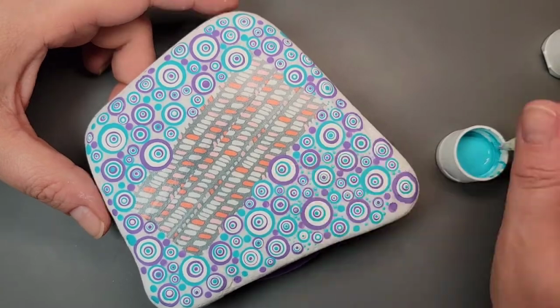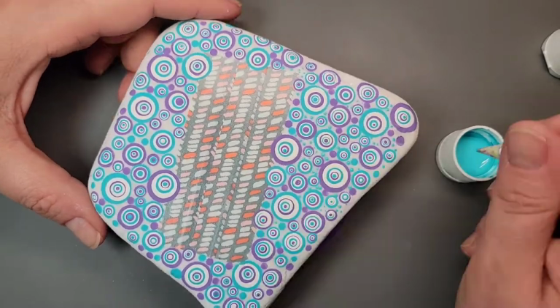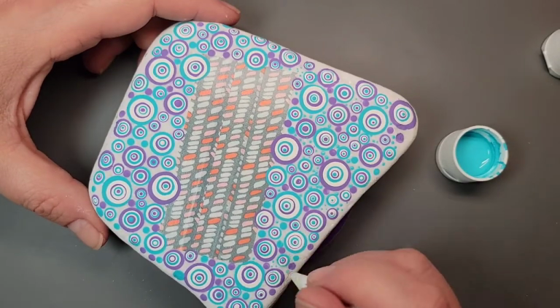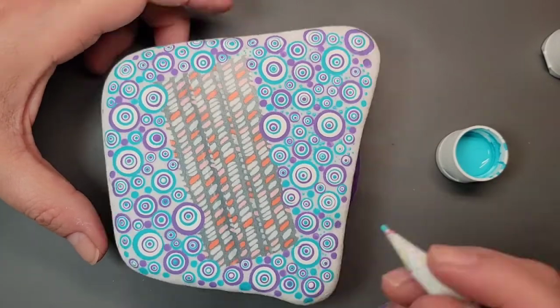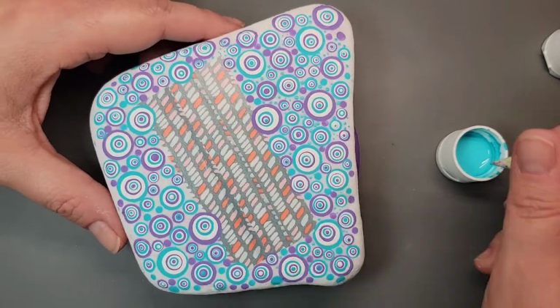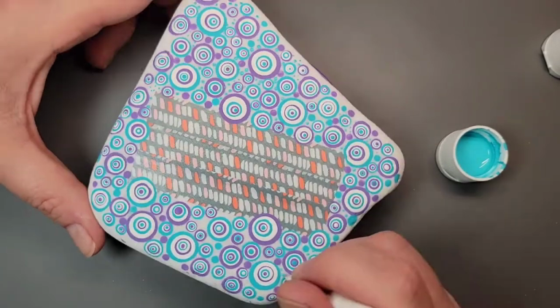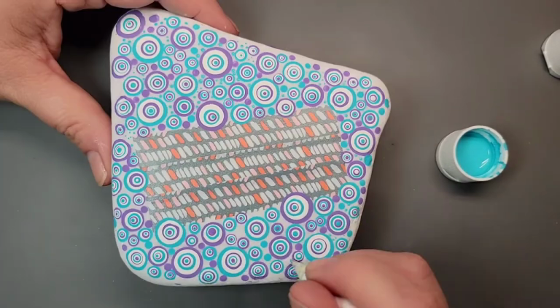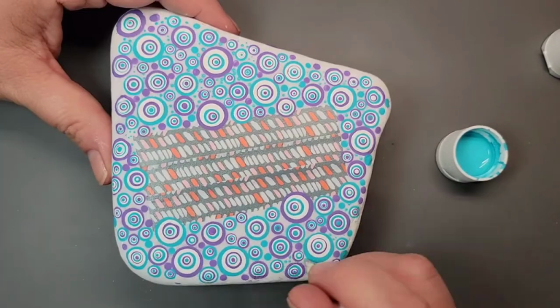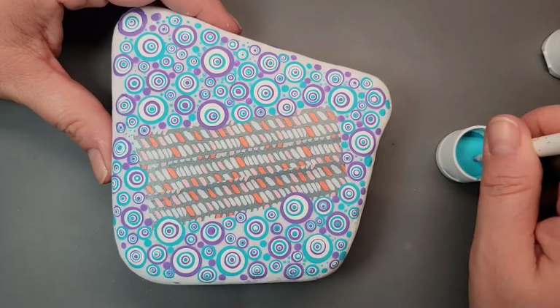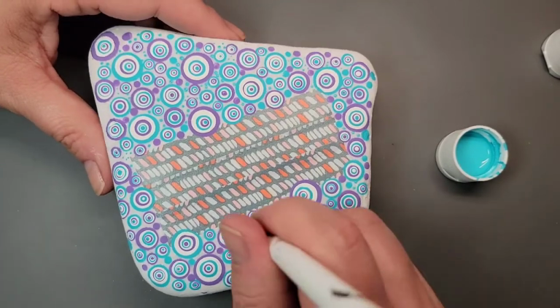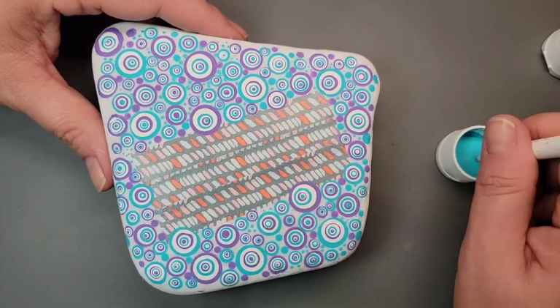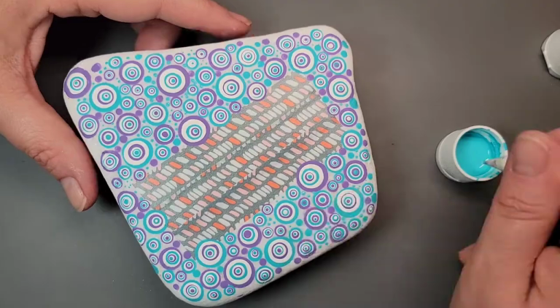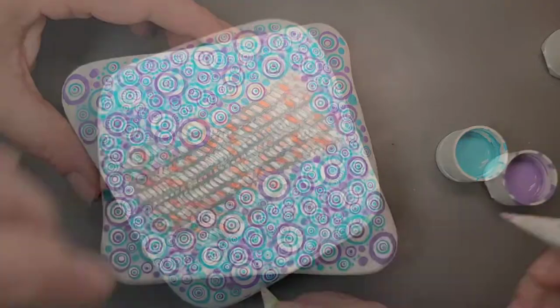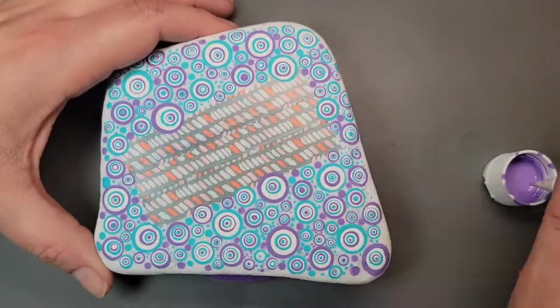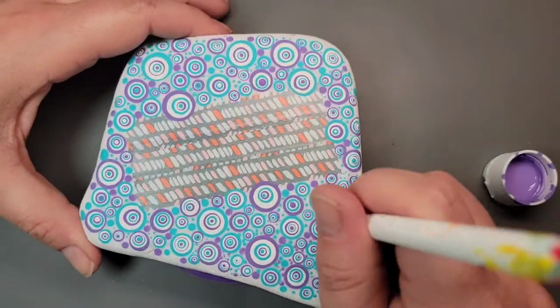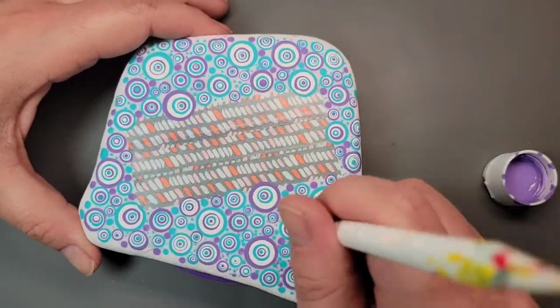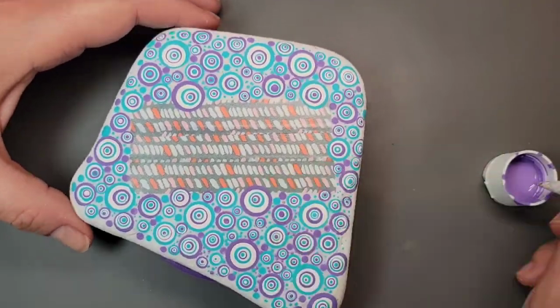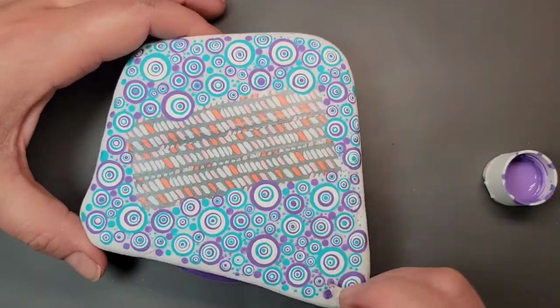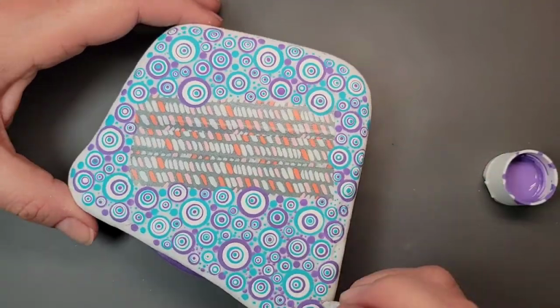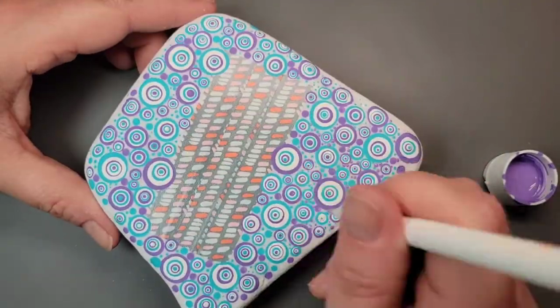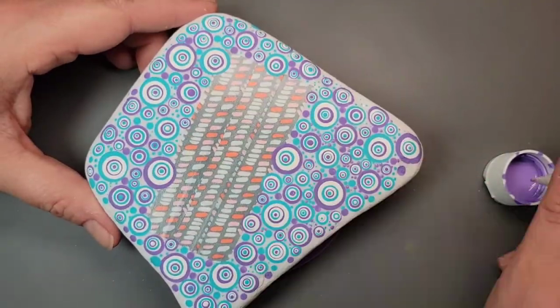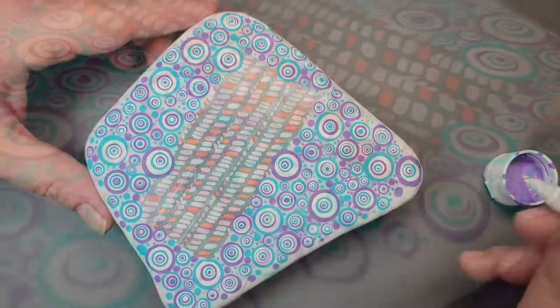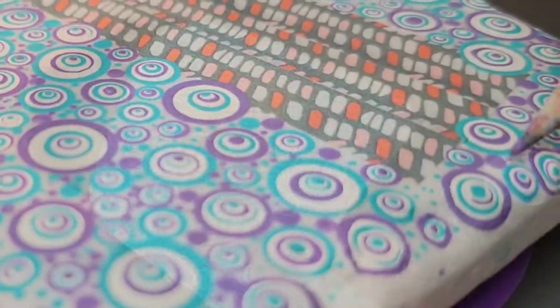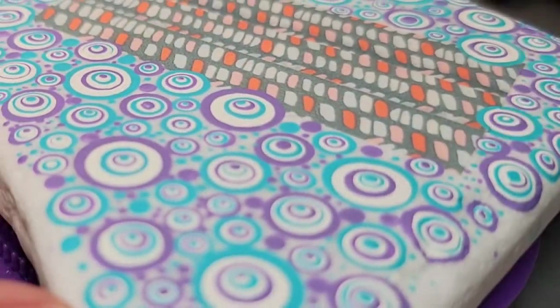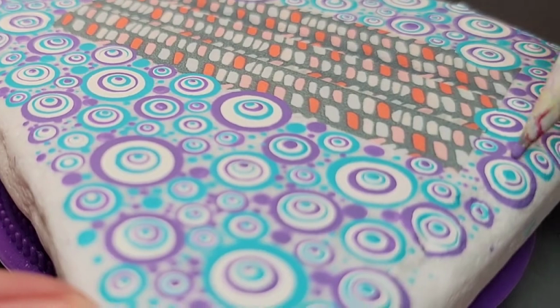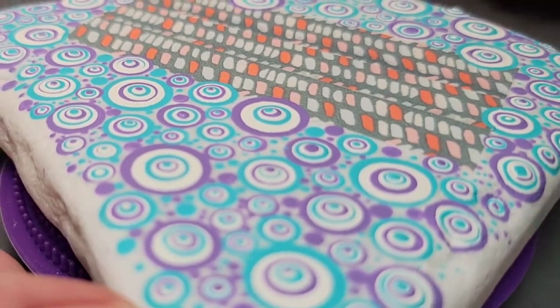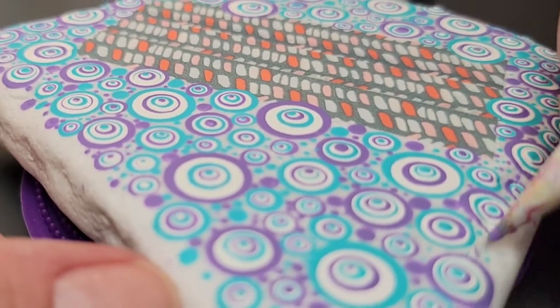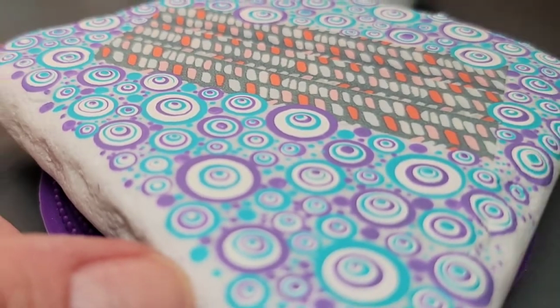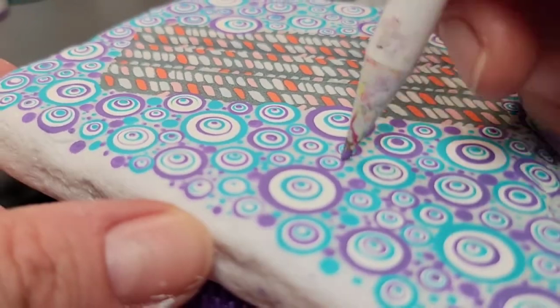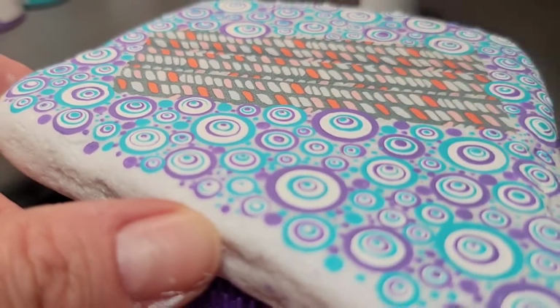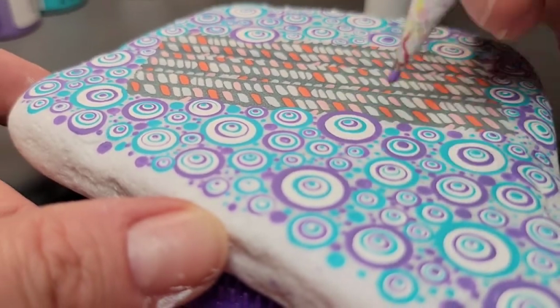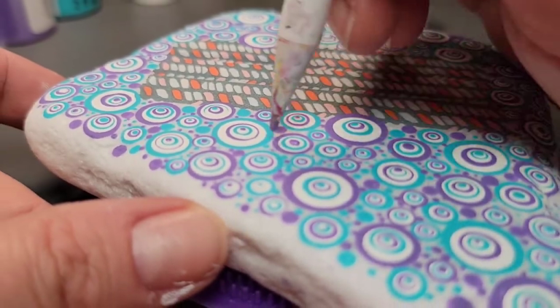You can see the design kind of coming to life since the video is sped up. I'm also taking purple and turquoise and filling in any of the white space with tiny dots, just trying to cover up that background as good as I can.